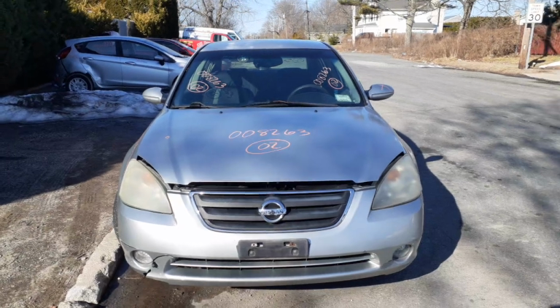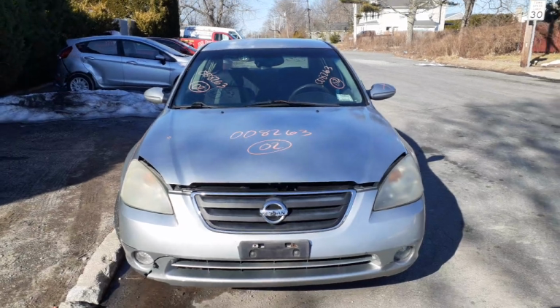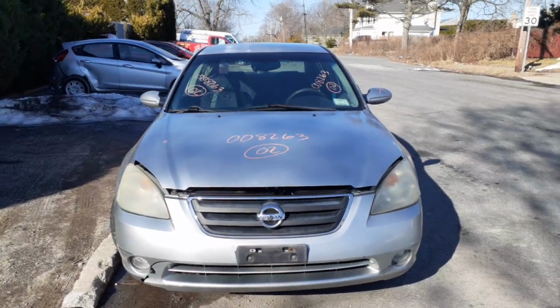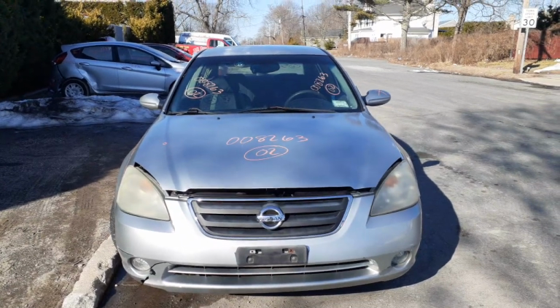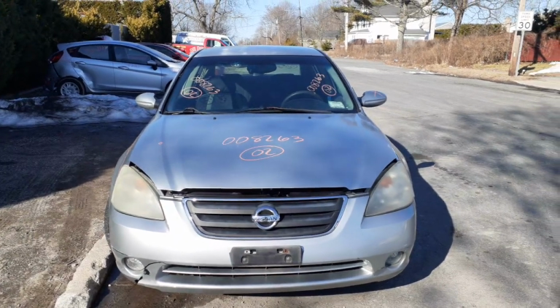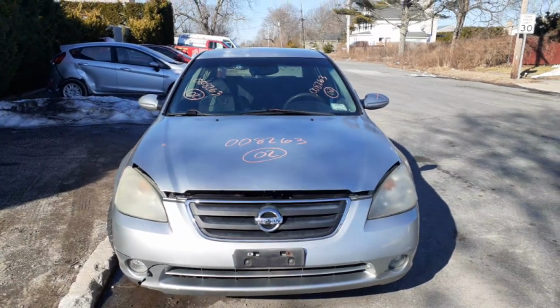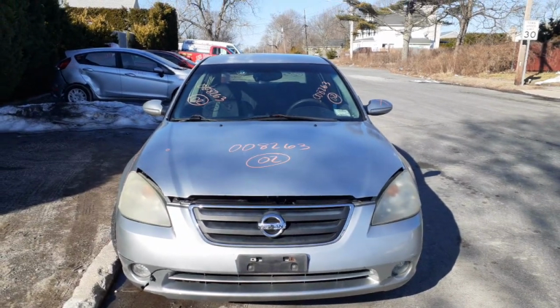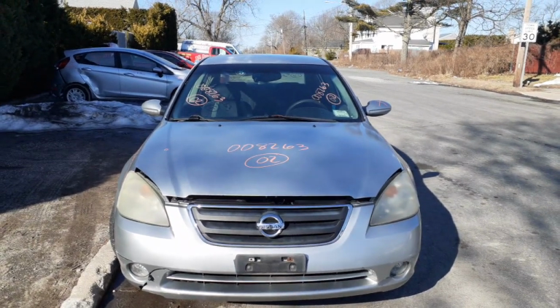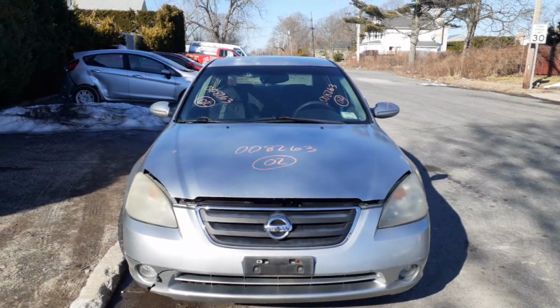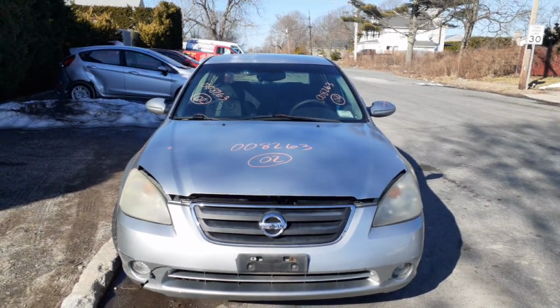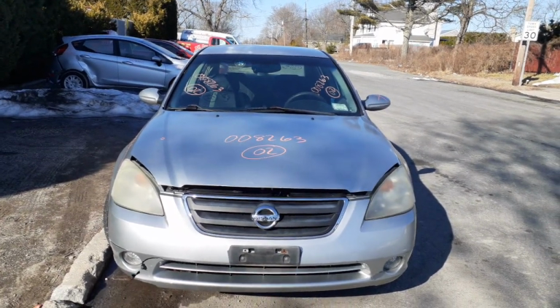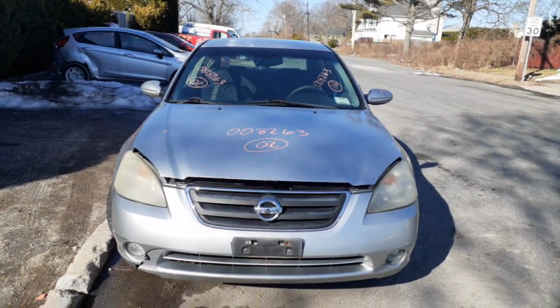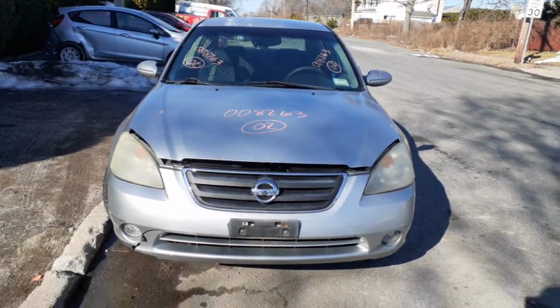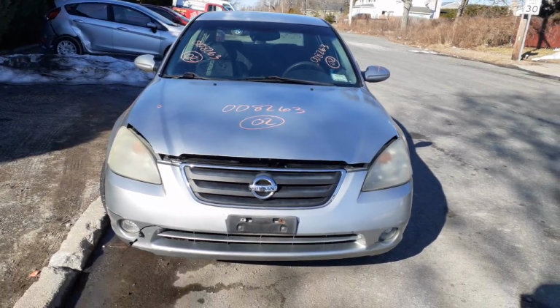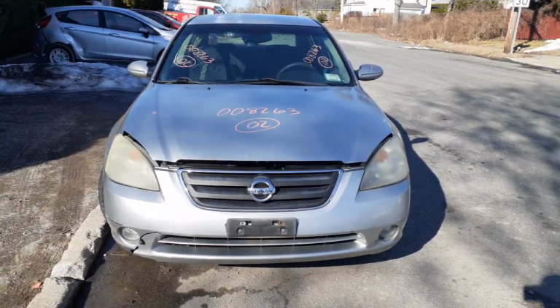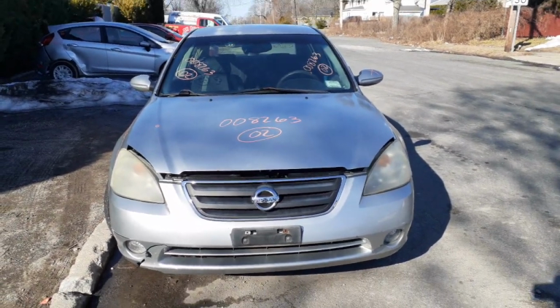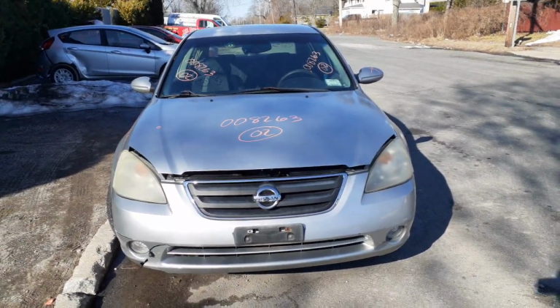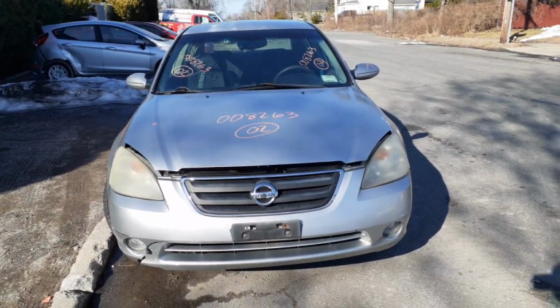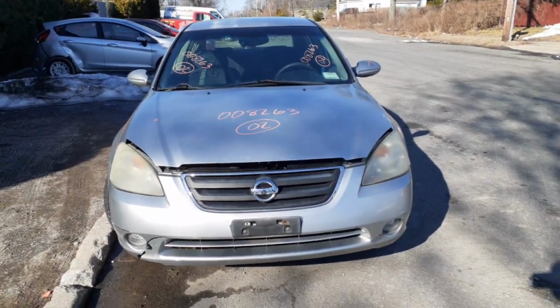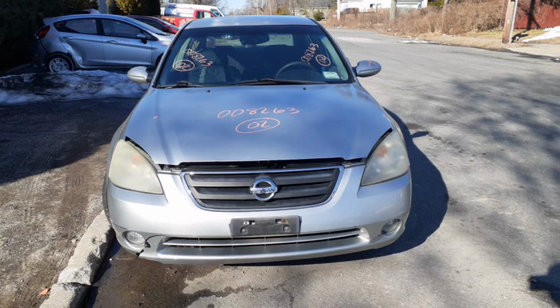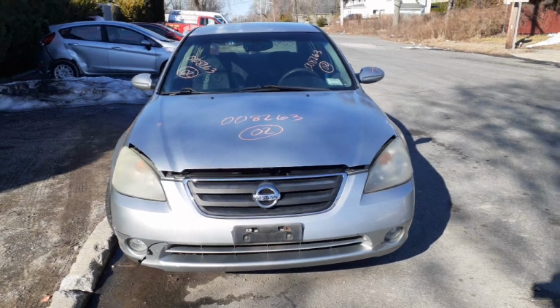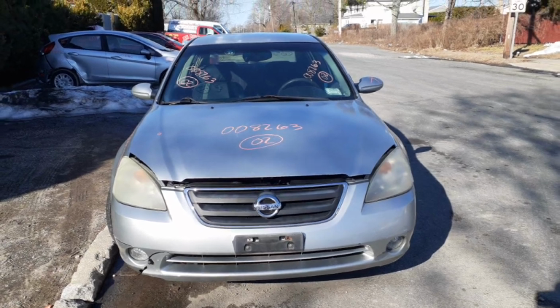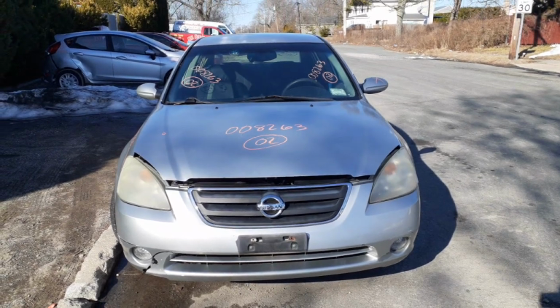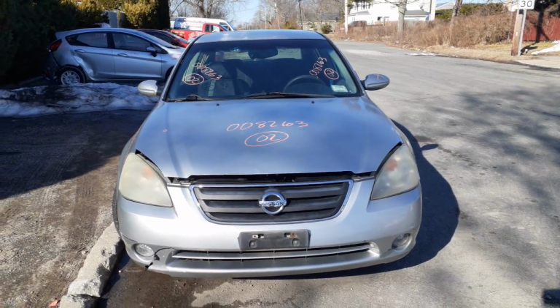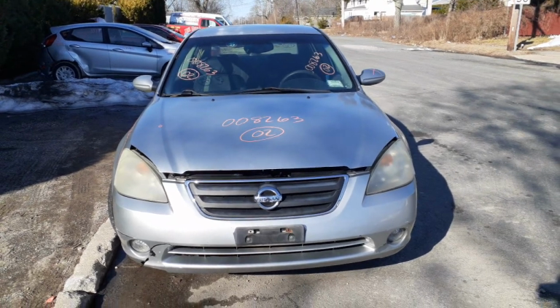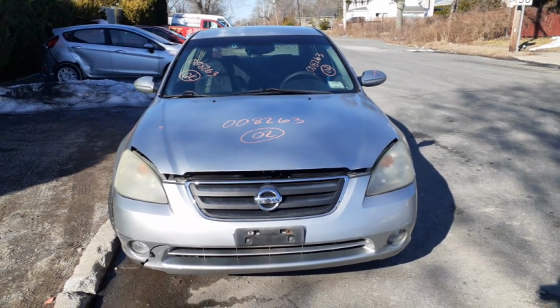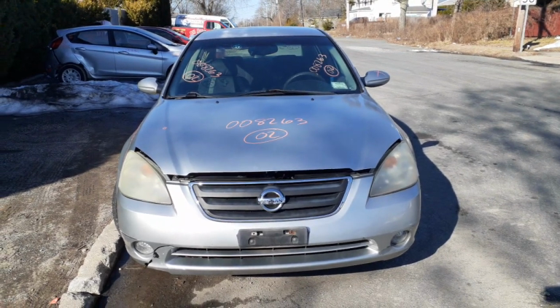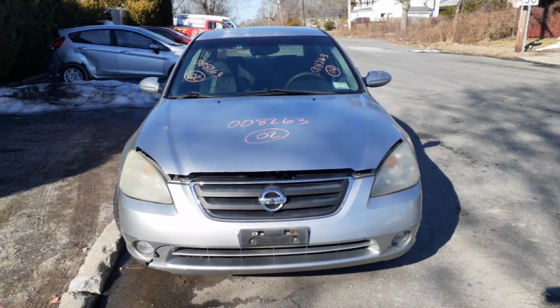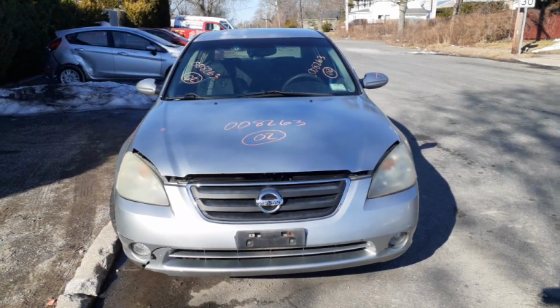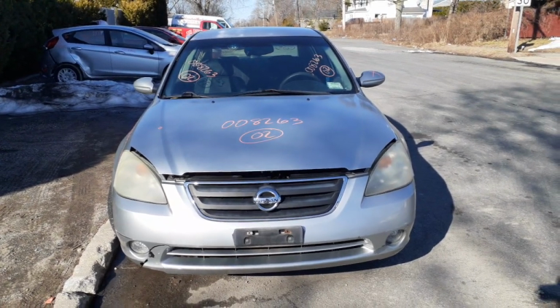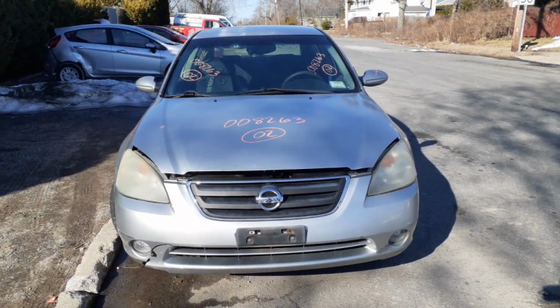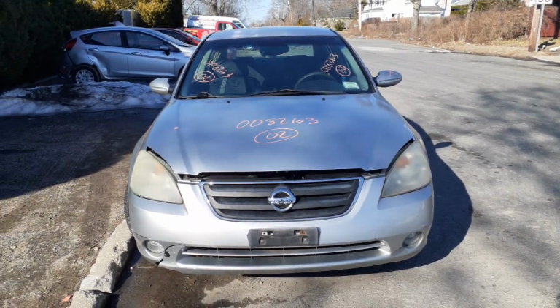New addition to the inventory is a 2002 Nissan Altima S model, 2.5 automatic. Stock number is 8263.